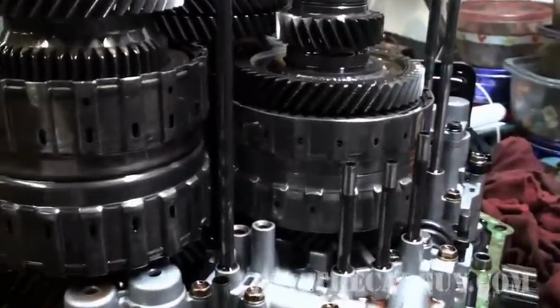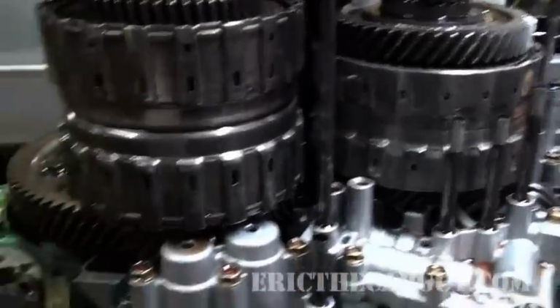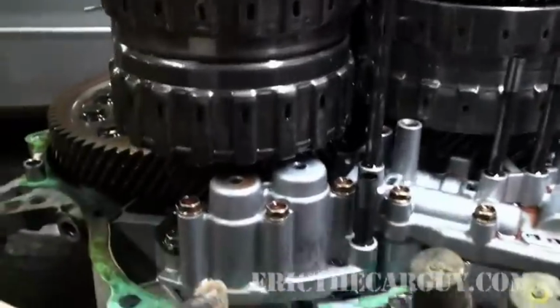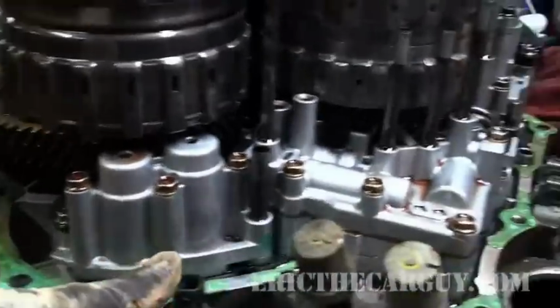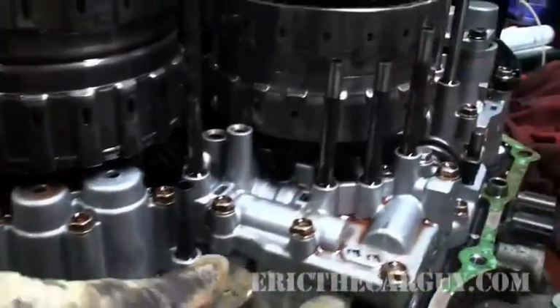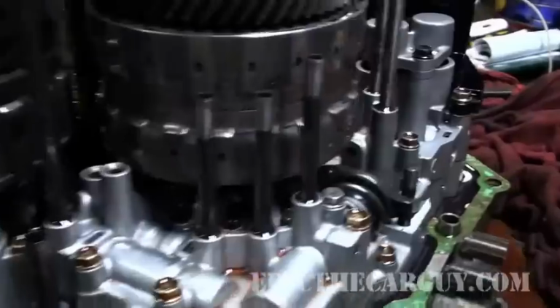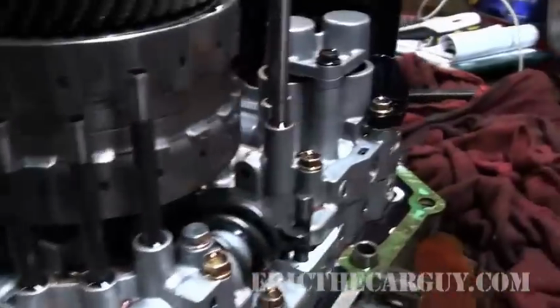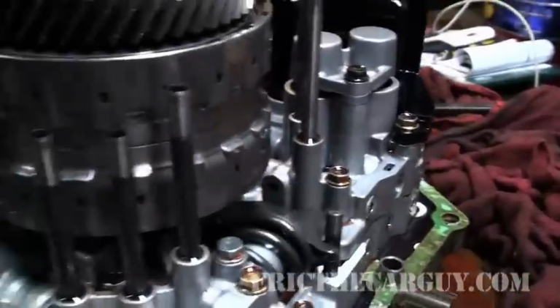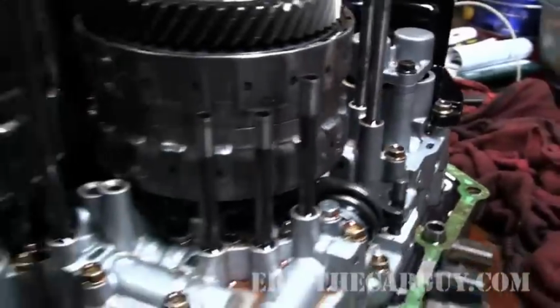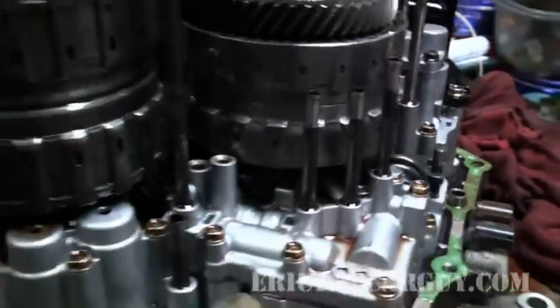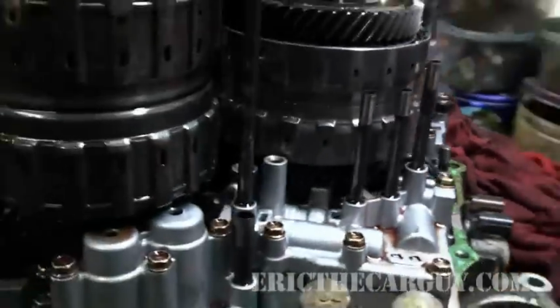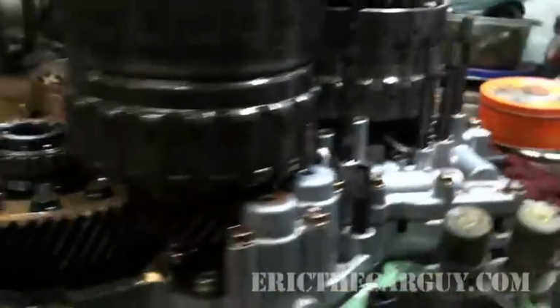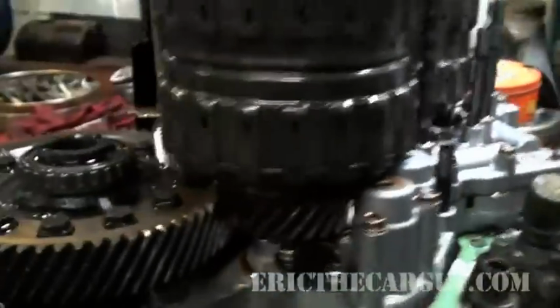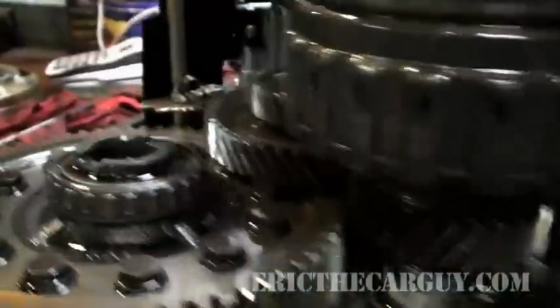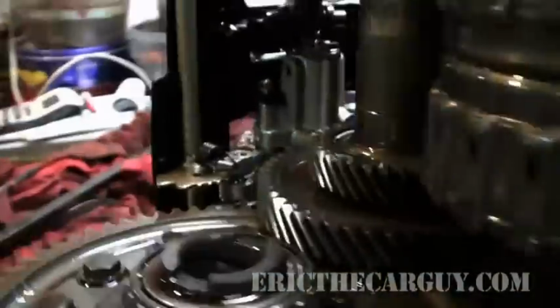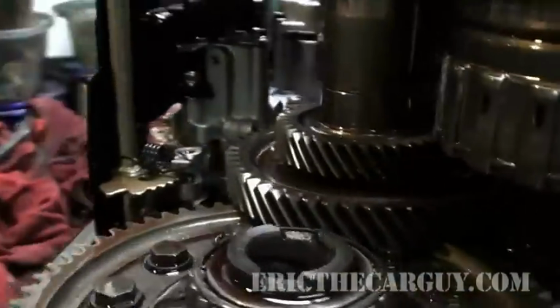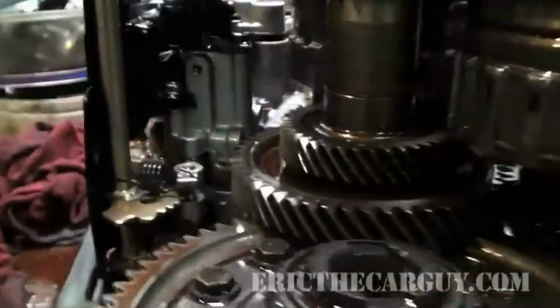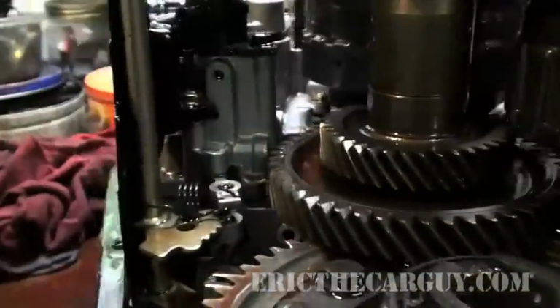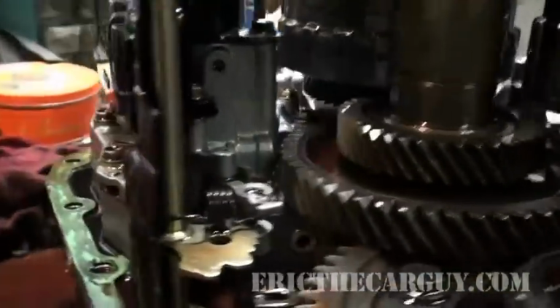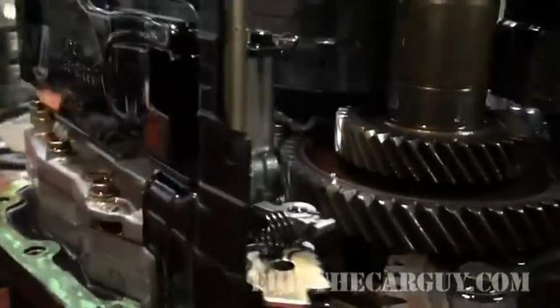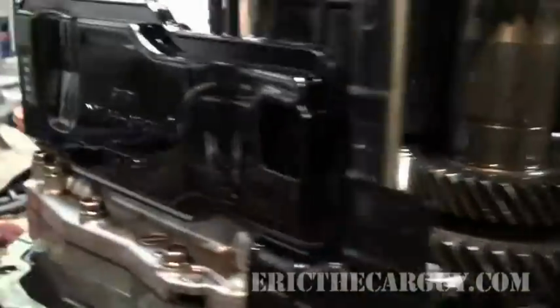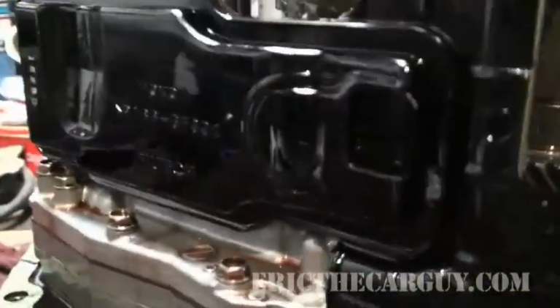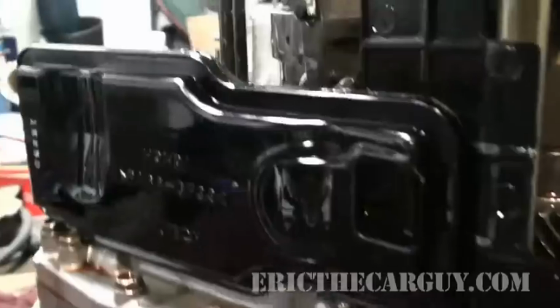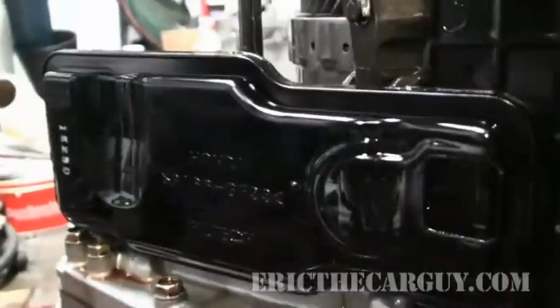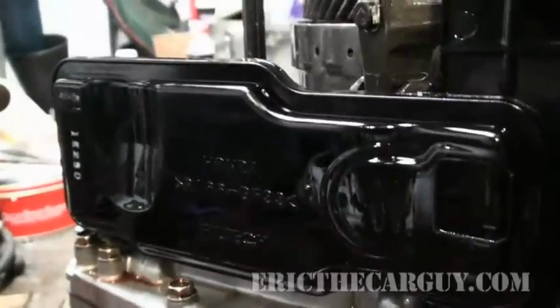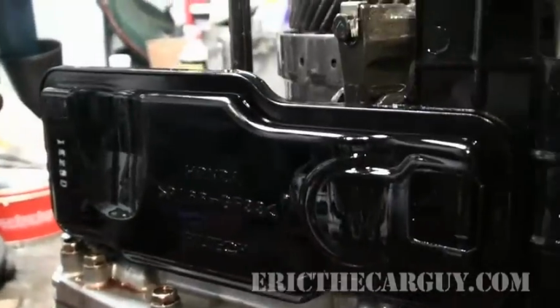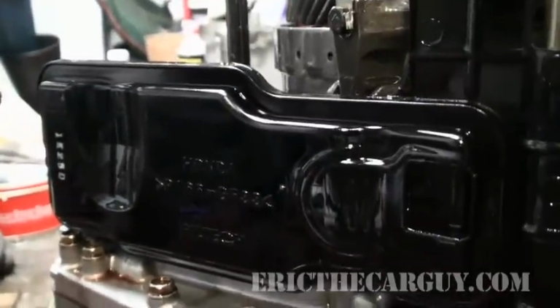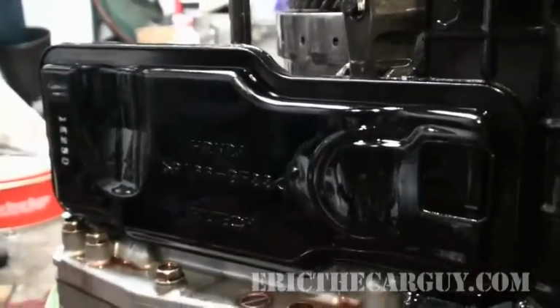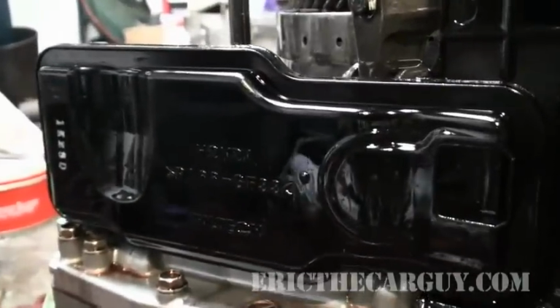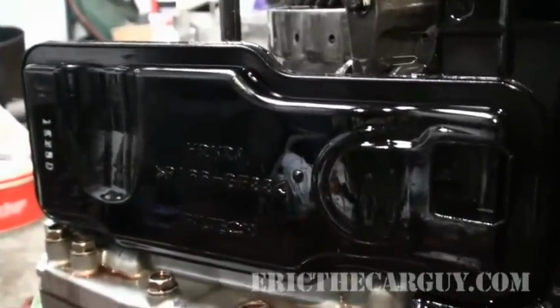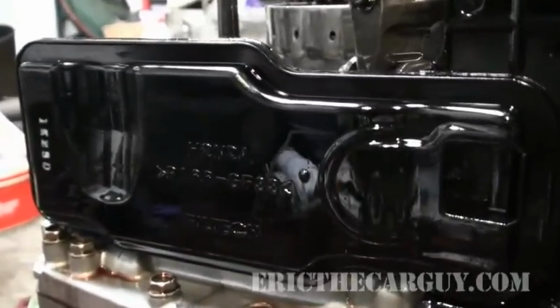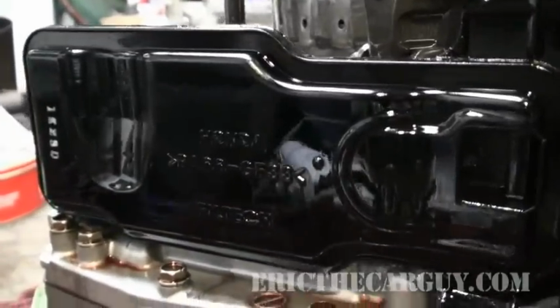All this down here — your accumulator, valve body, and all that stuff. And by the way, that's the filter. This is what you have to do to get to it.